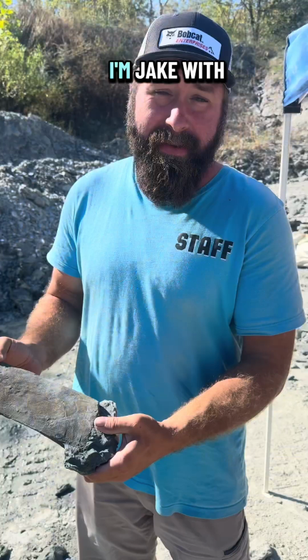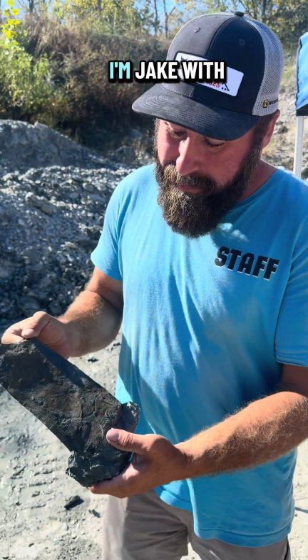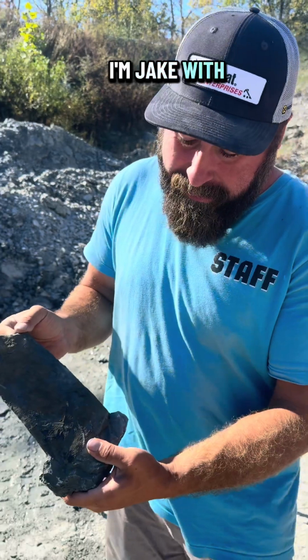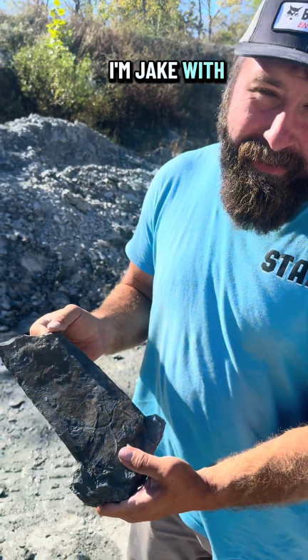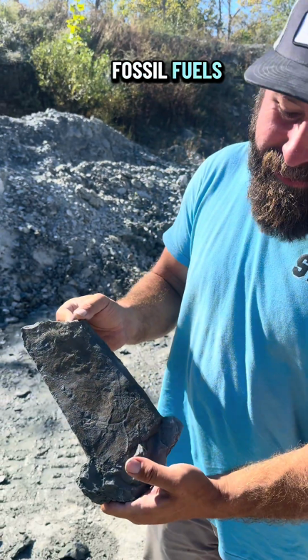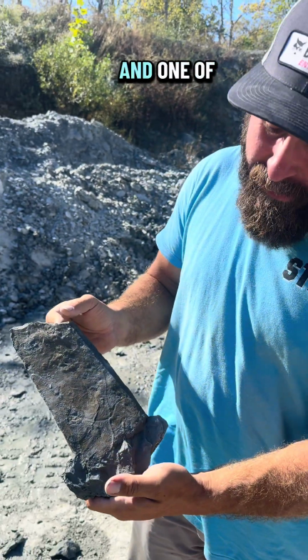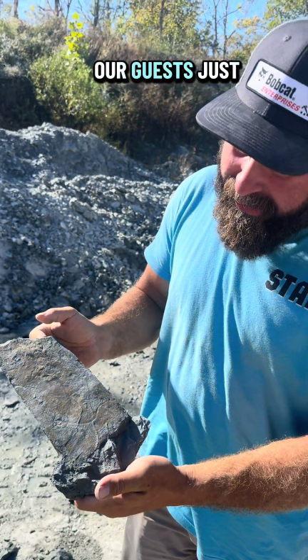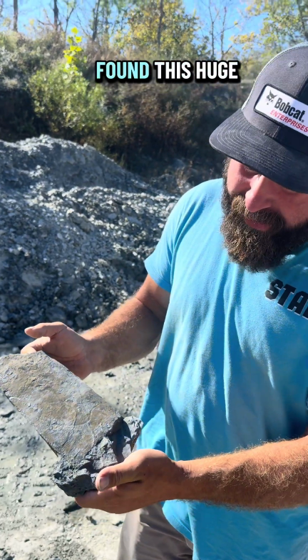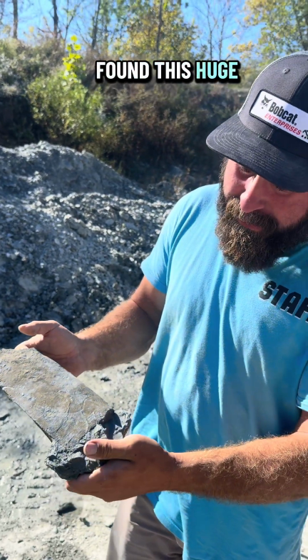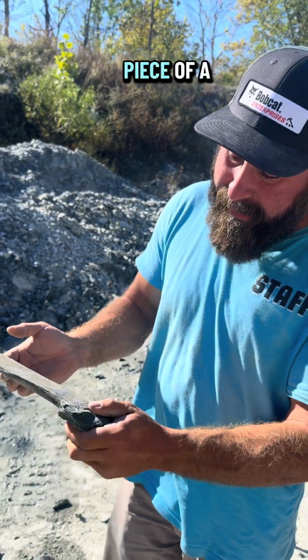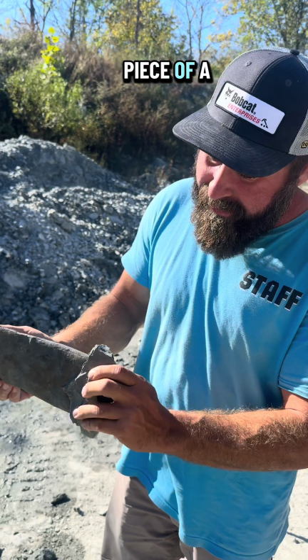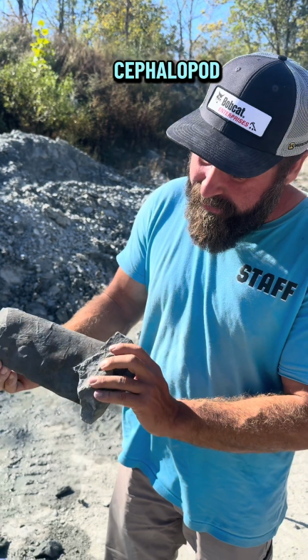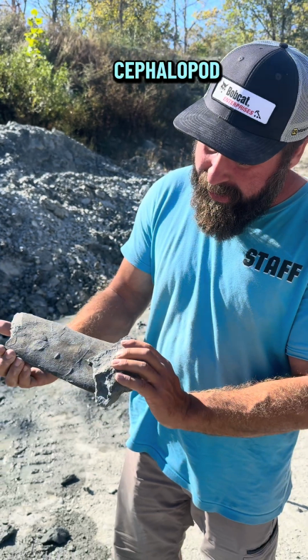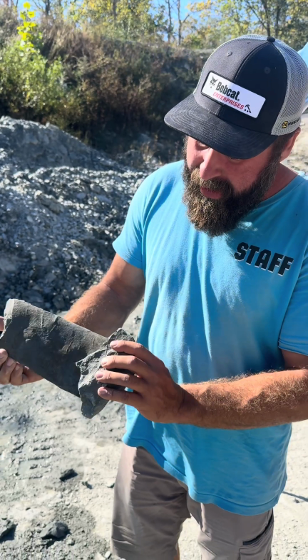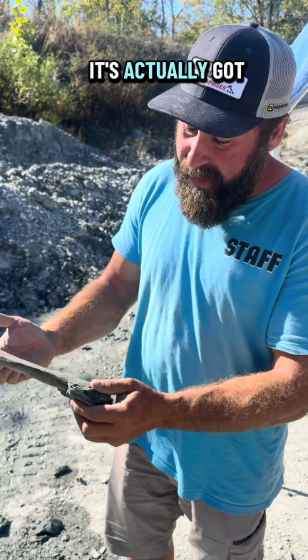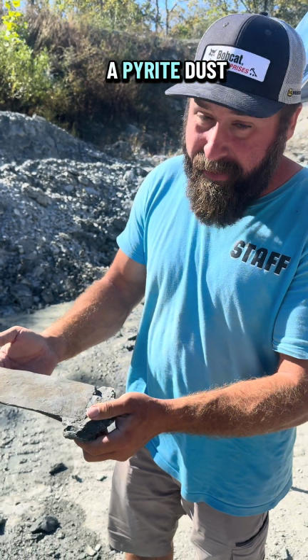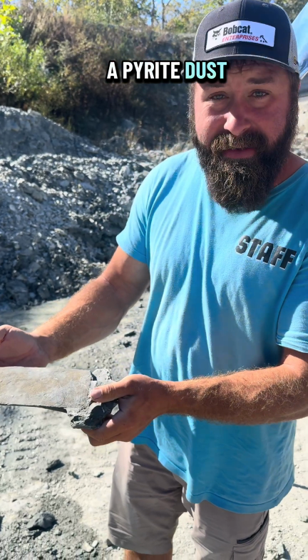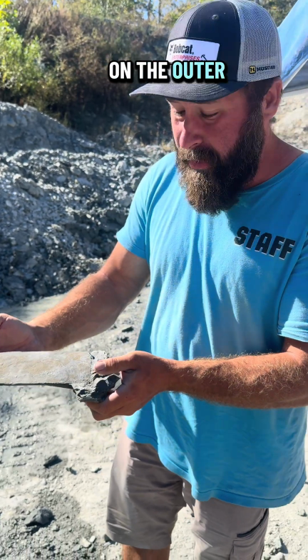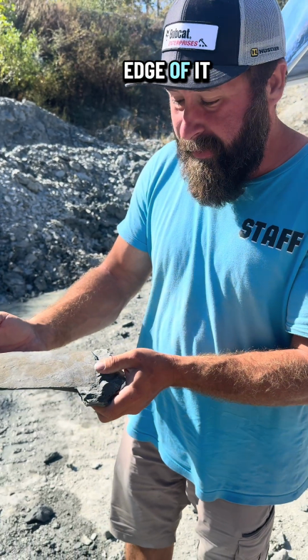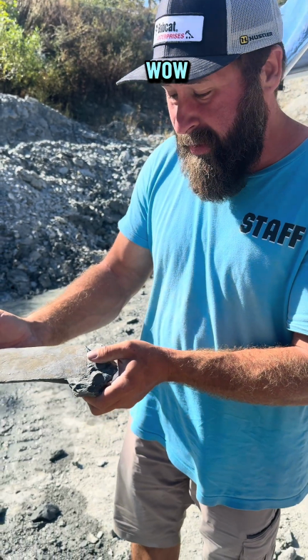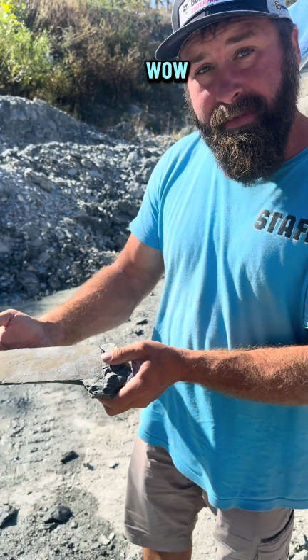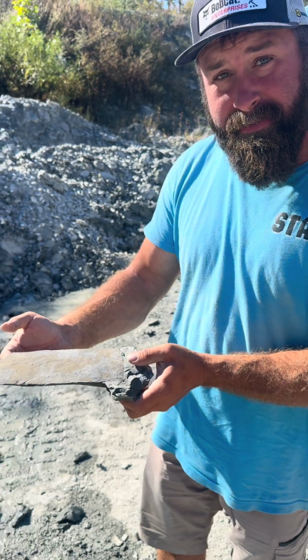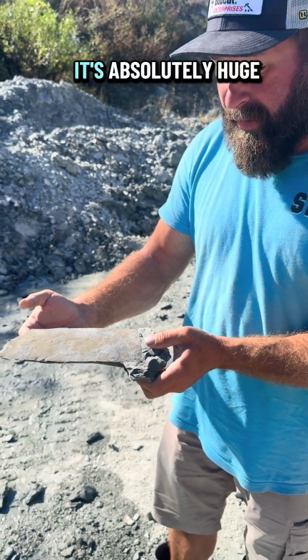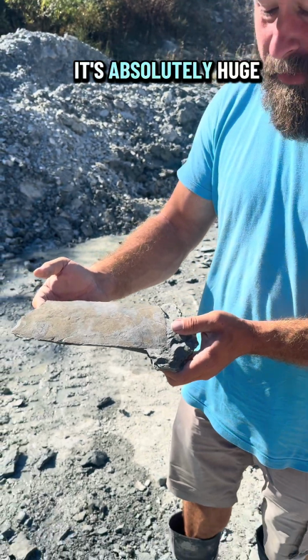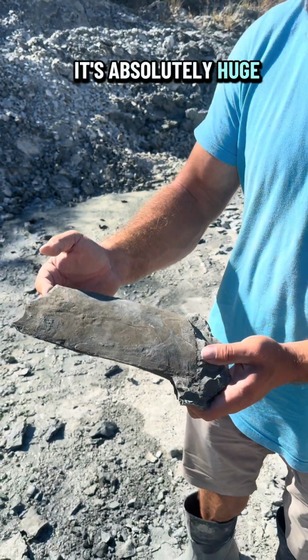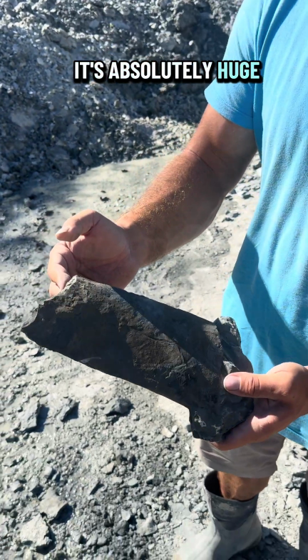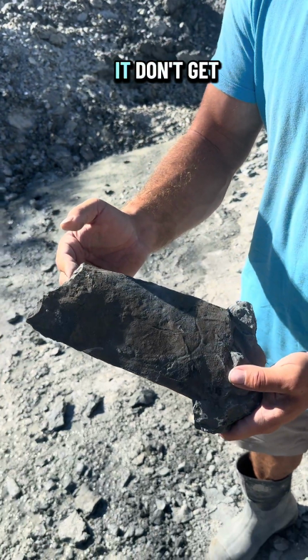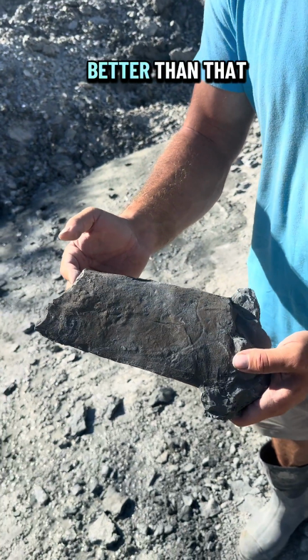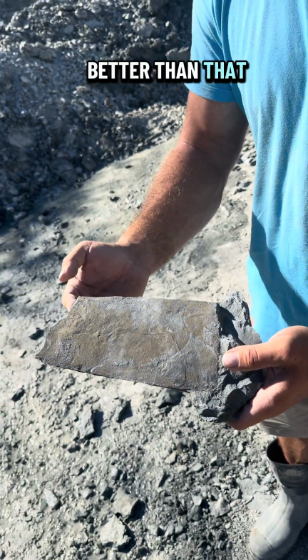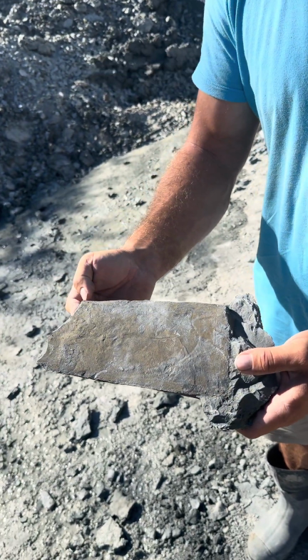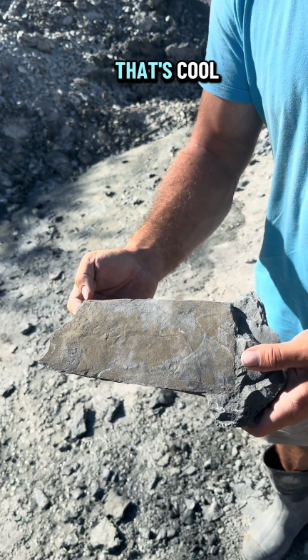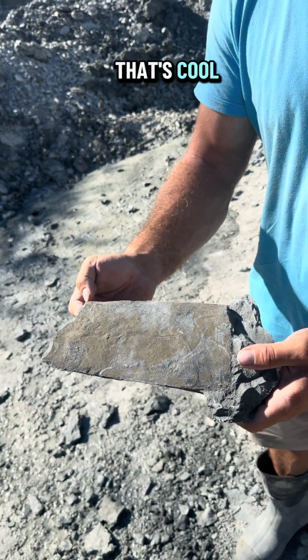I'm Jake with Flat Run Fossils and one of our guests just found this huge piece of a cephalopod, and it's actually got pyrite dust on the outer edge of it. Wow, it's absolutely huge. It don't get better than that.